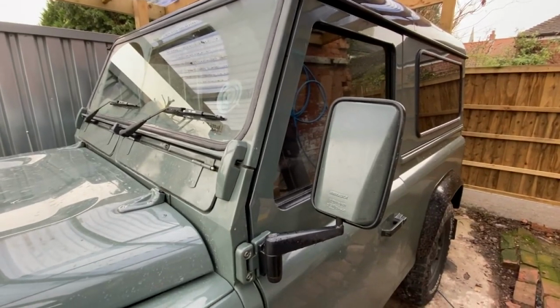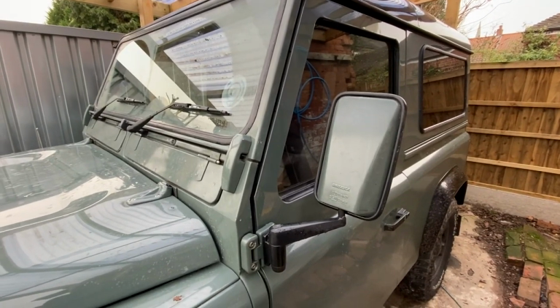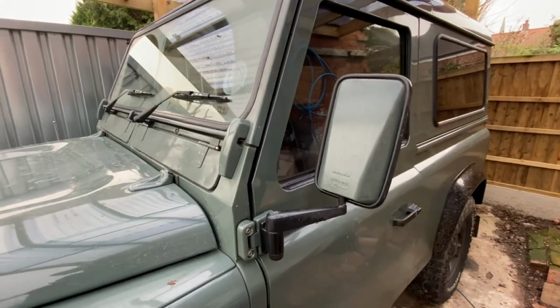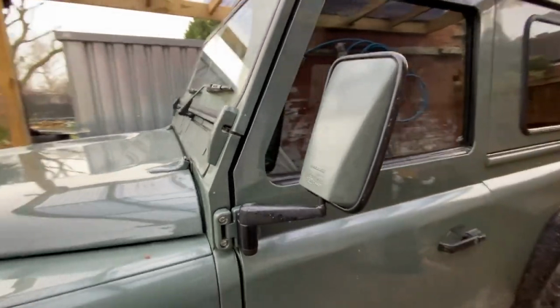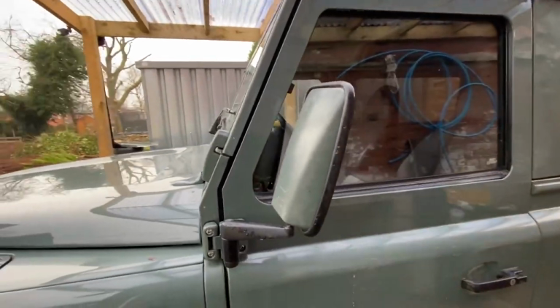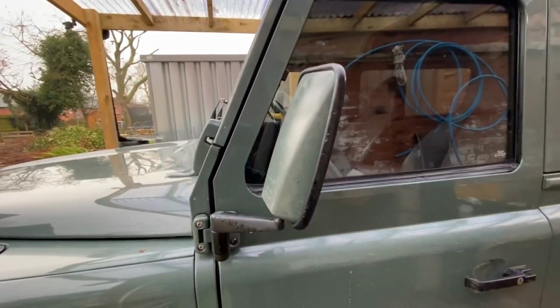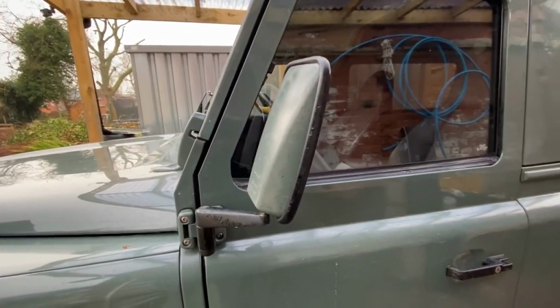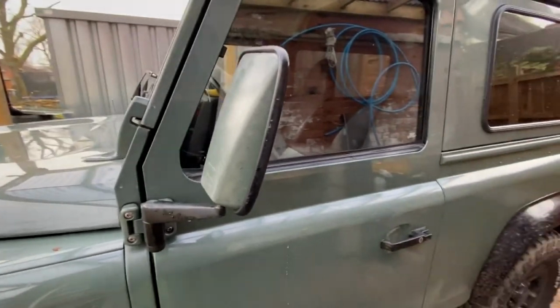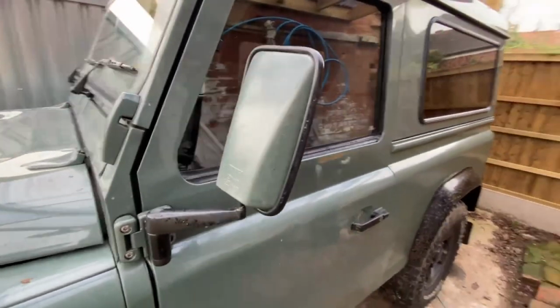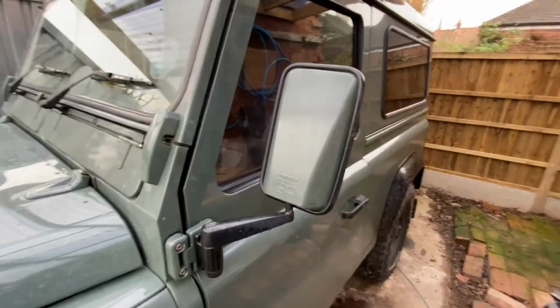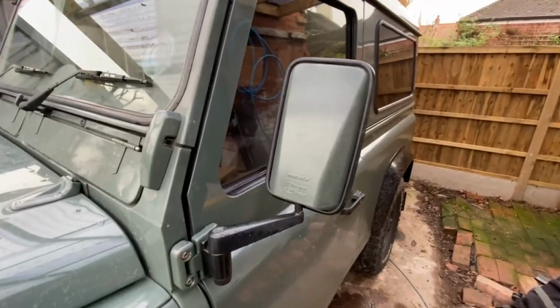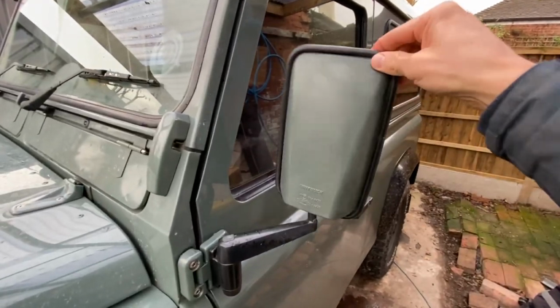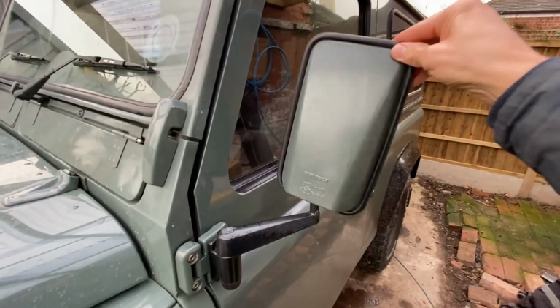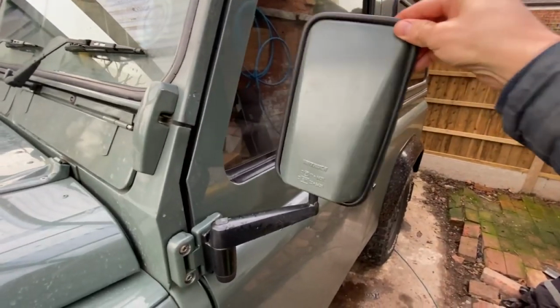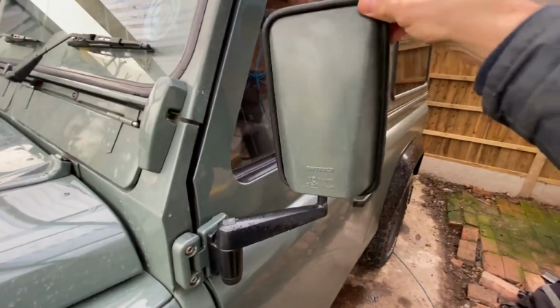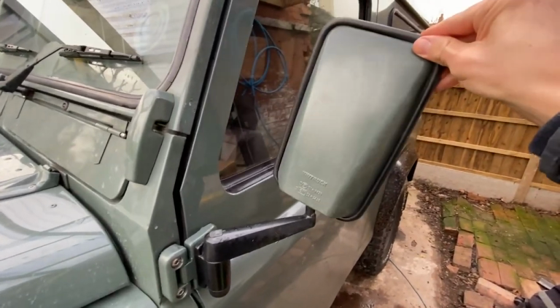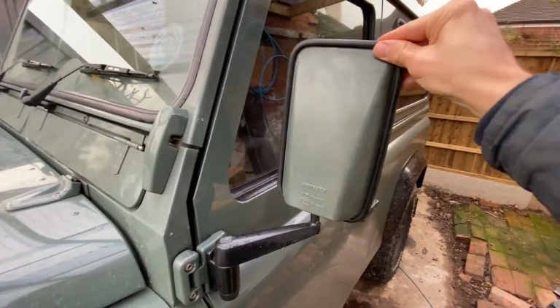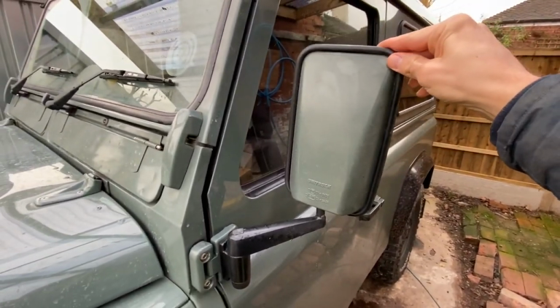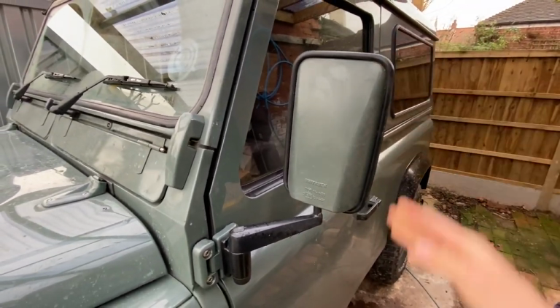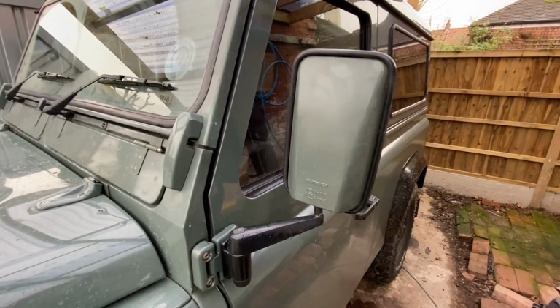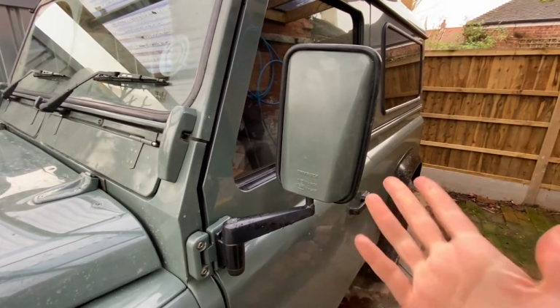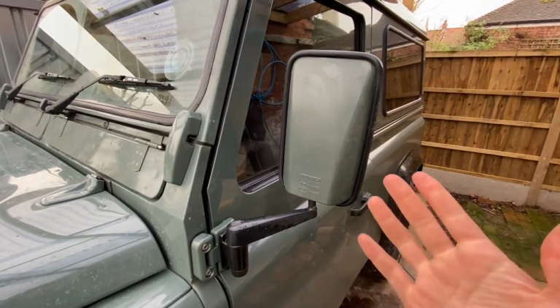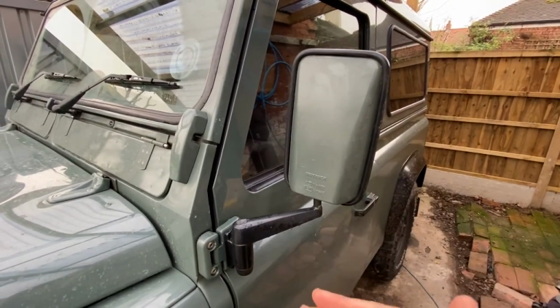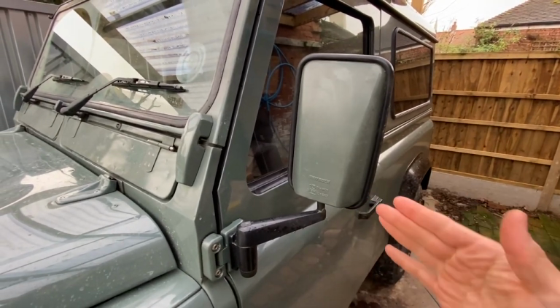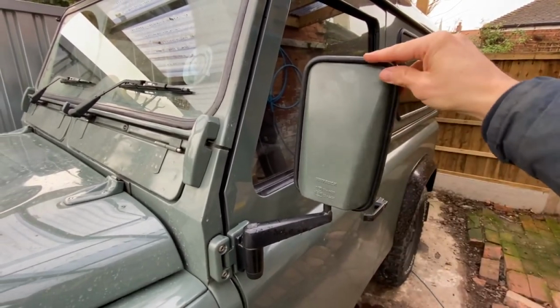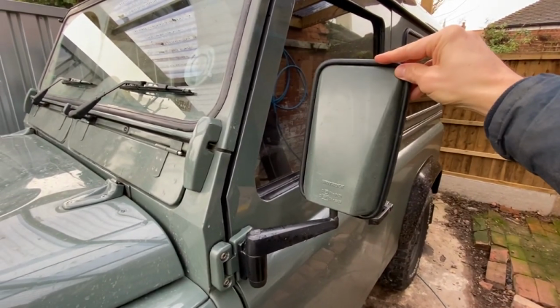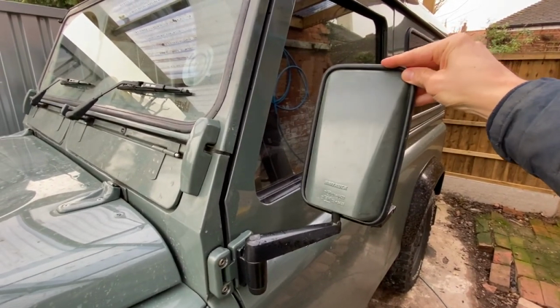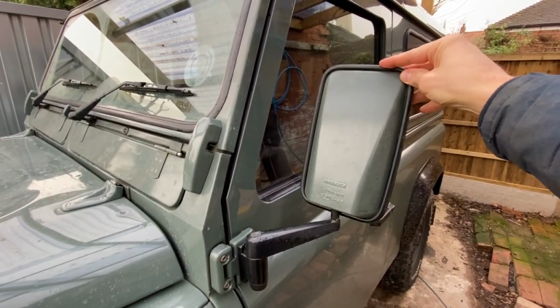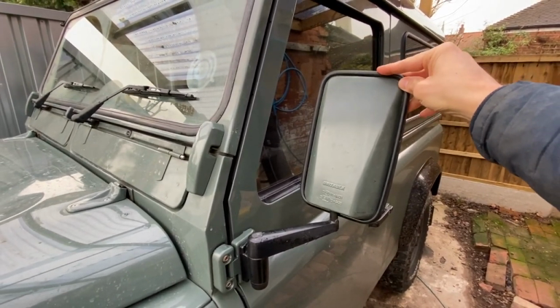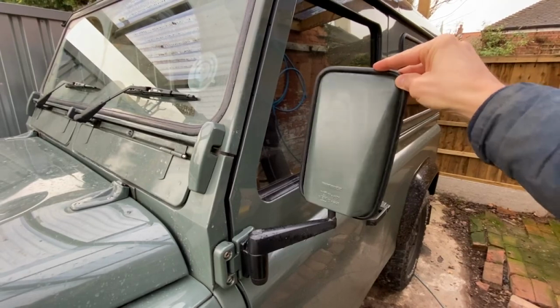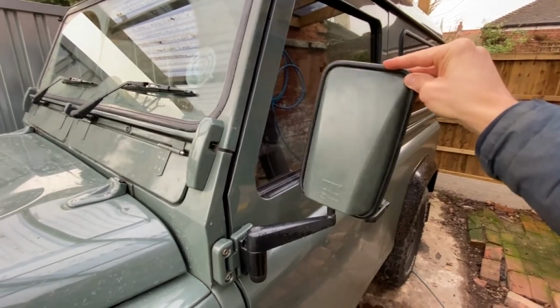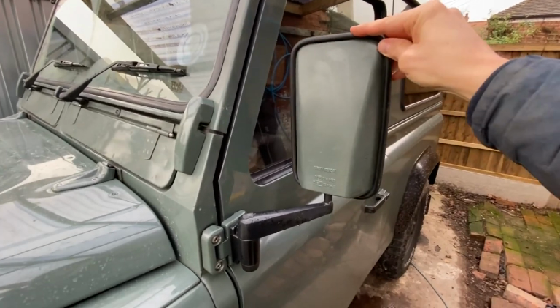This is probably the most annoying thing with my Defender. When I speak to other people who have Defenders, similarly they say this is the most irritating aspect of driving a Defender — because as soon as you get going at any kind of speed, like 40 to 50 miles per hour, they slowly start to creep inwards and then you can't see anything out of your mirrors.